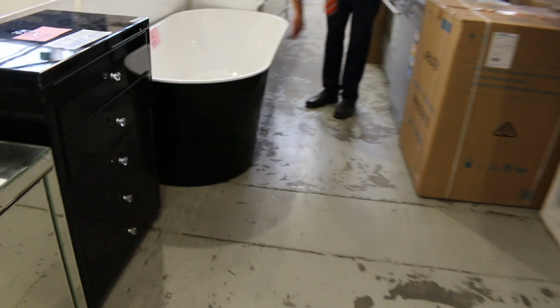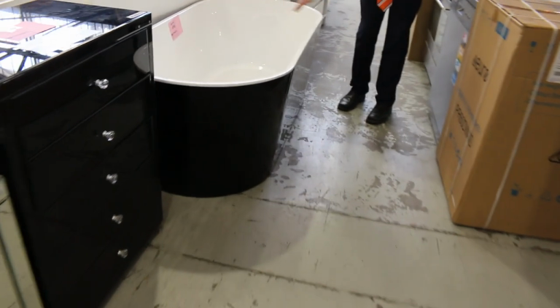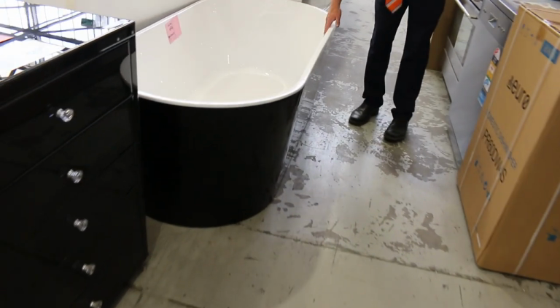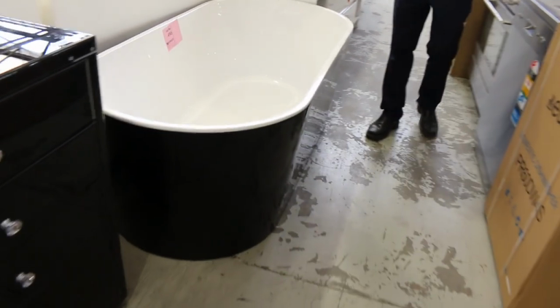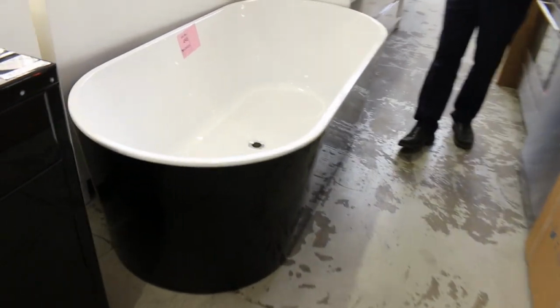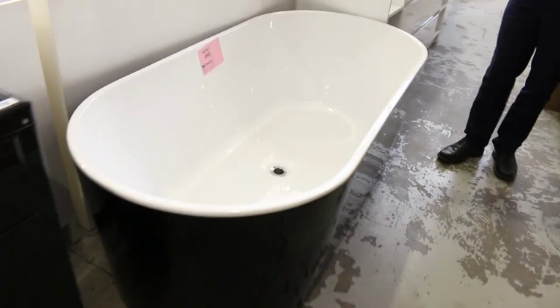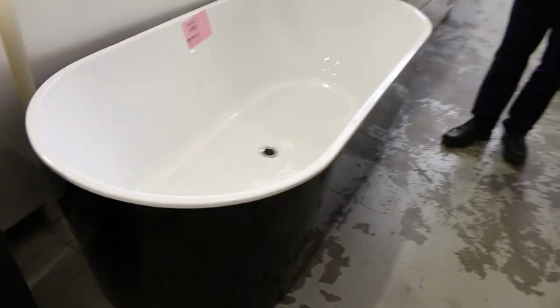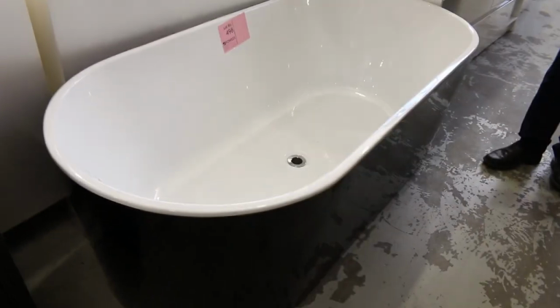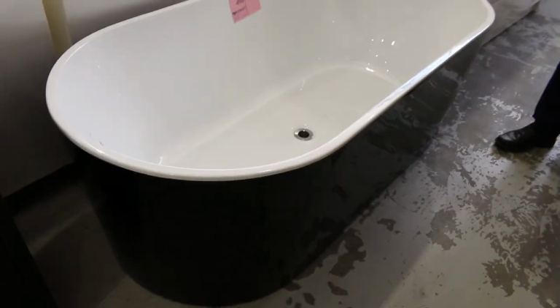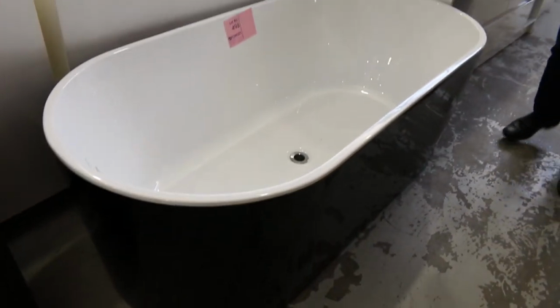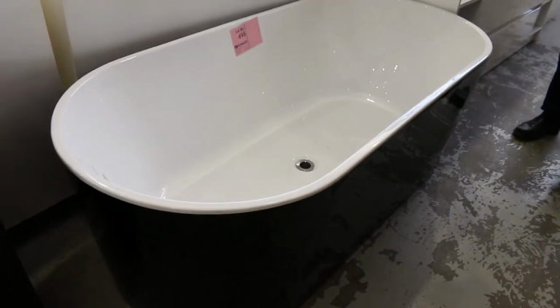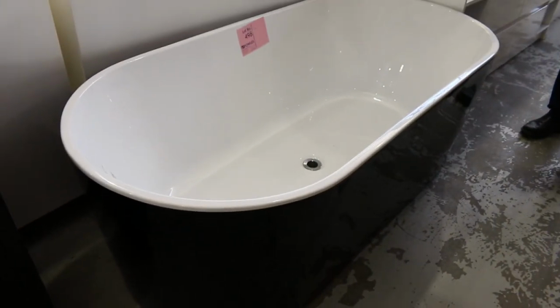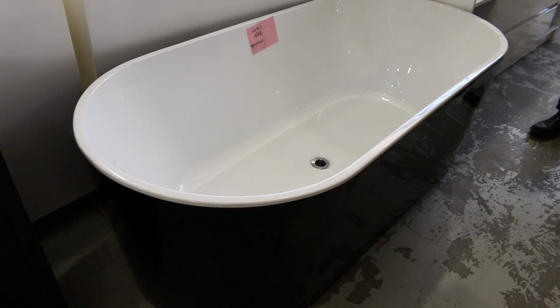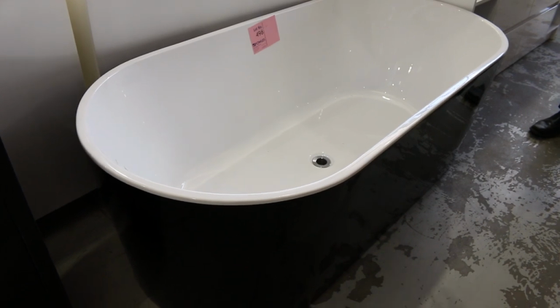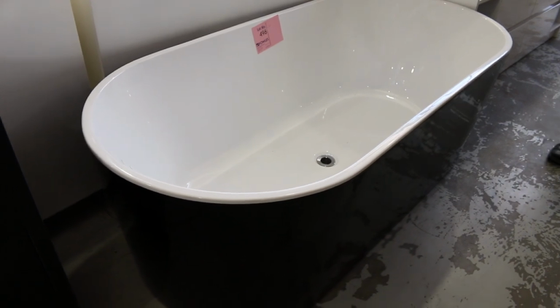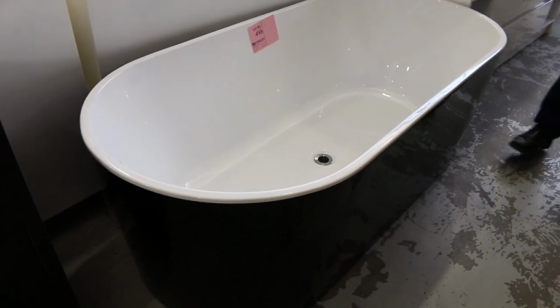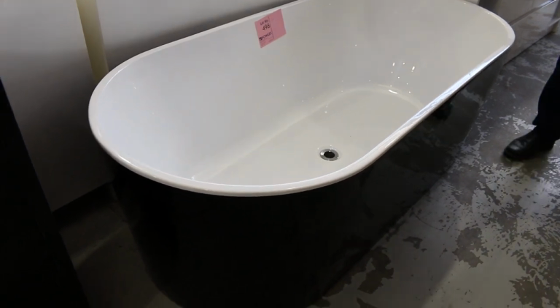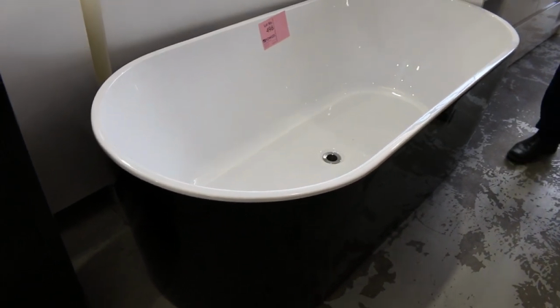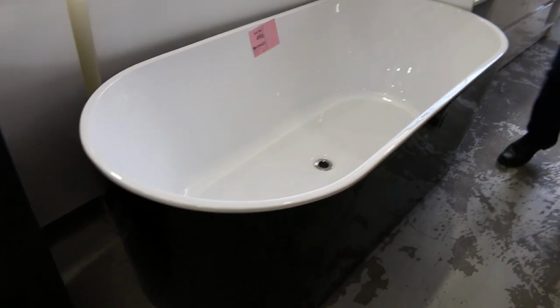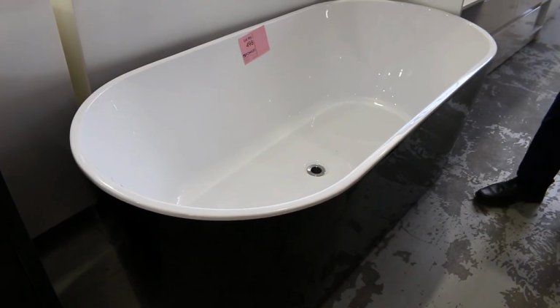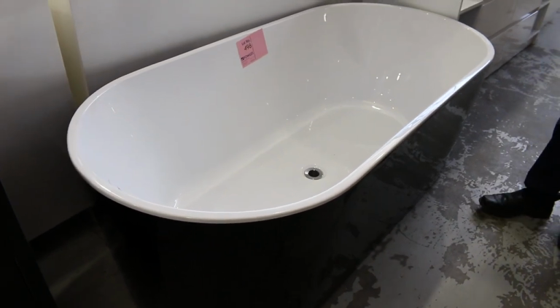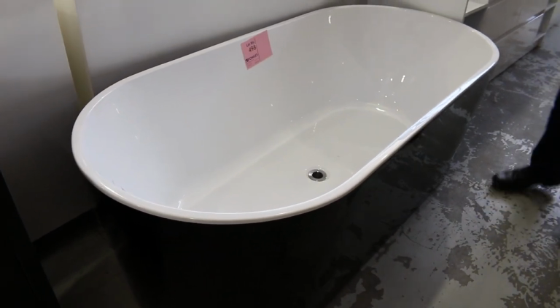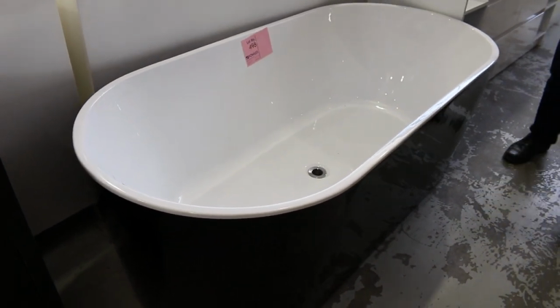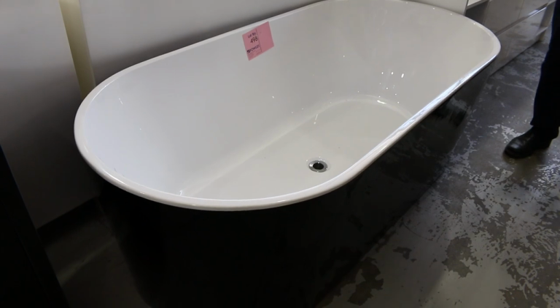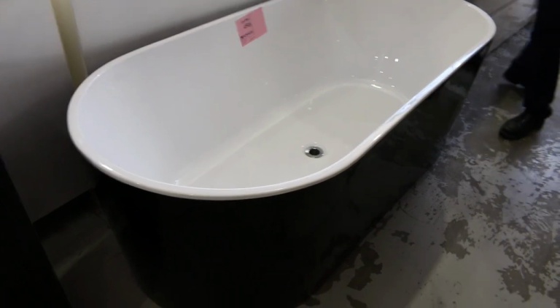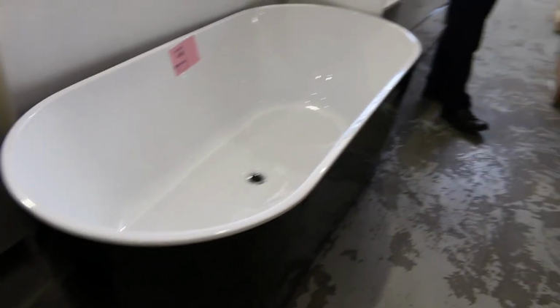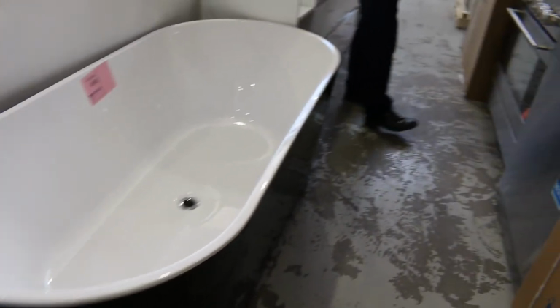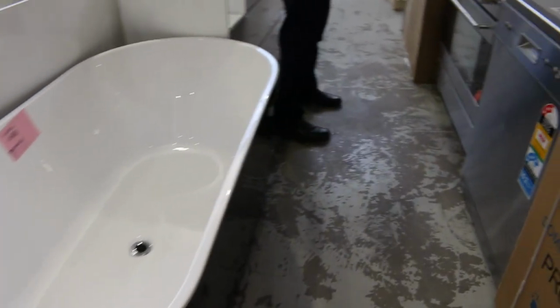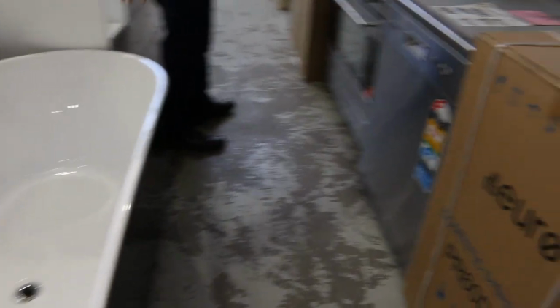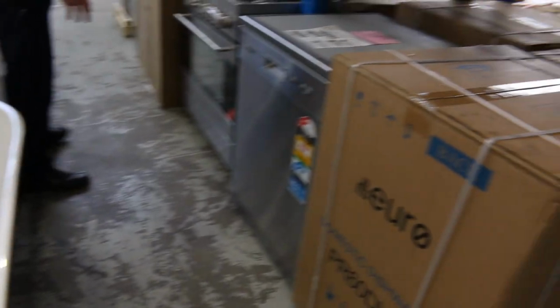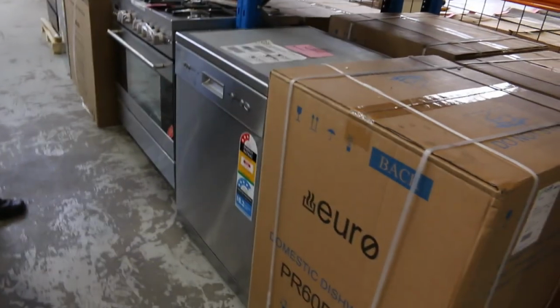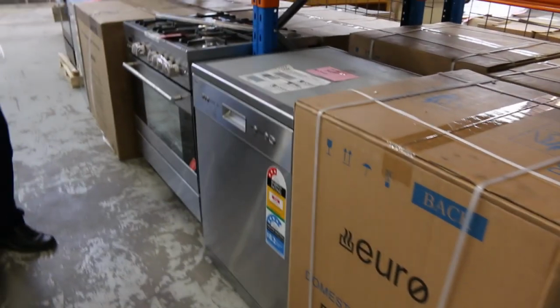Here's a nice bath that's caught my eye. That's an X-Display — black exterior, white interior, 1700 bathtub. Lot 498. Absolutely beautiful on that. We'll probably get that going around that sort of $400 to $500 mark. We'll start the bidding and see where it goes from there. That's an absolute beauty, that one.